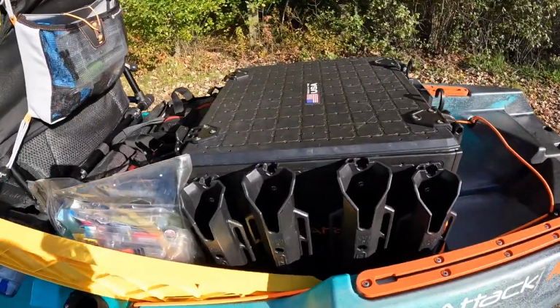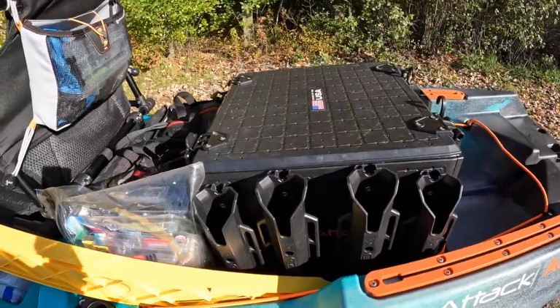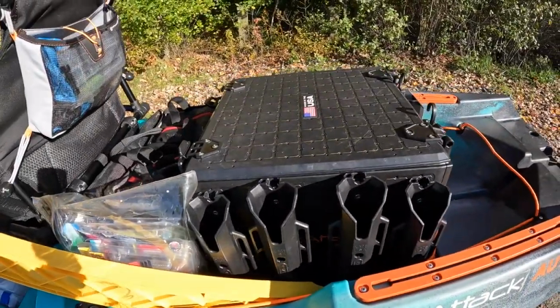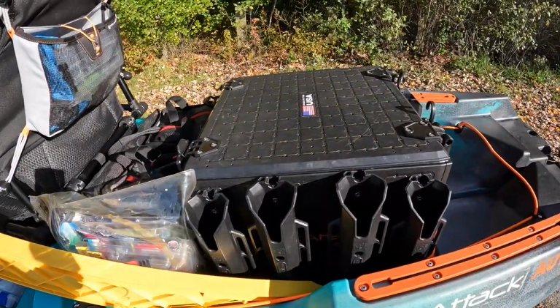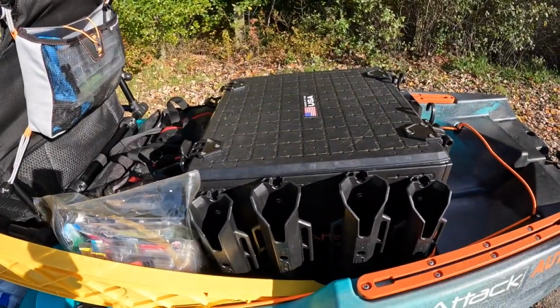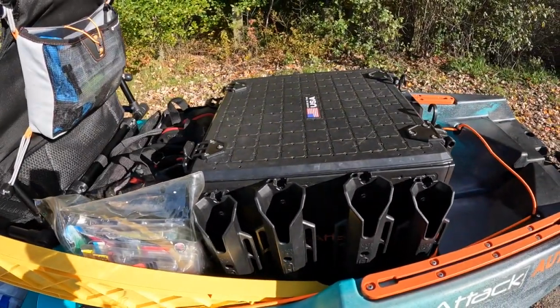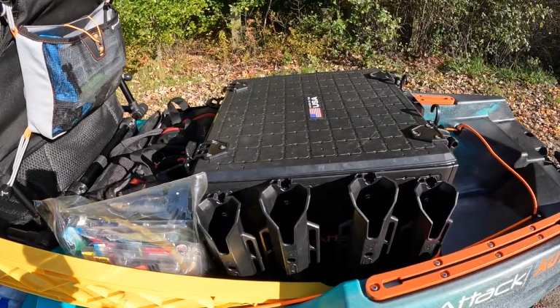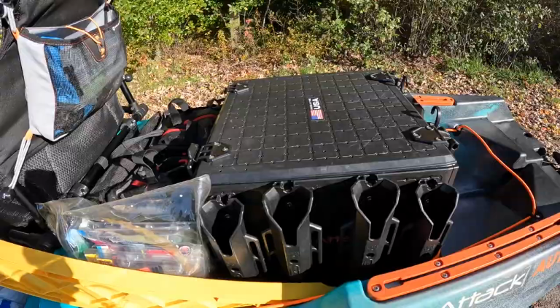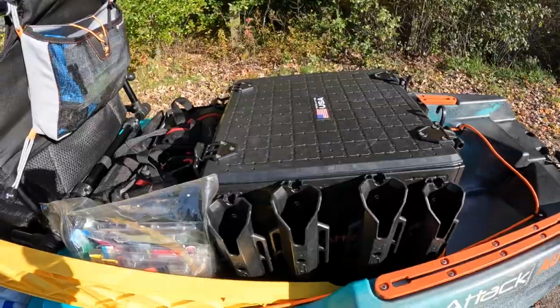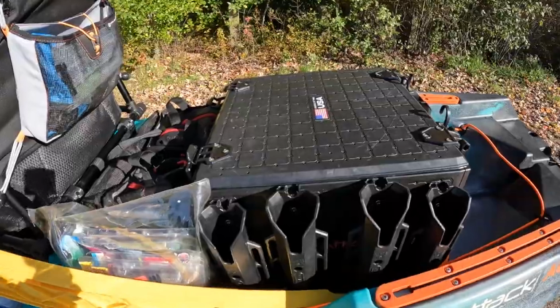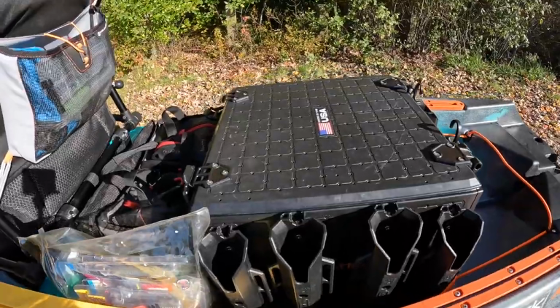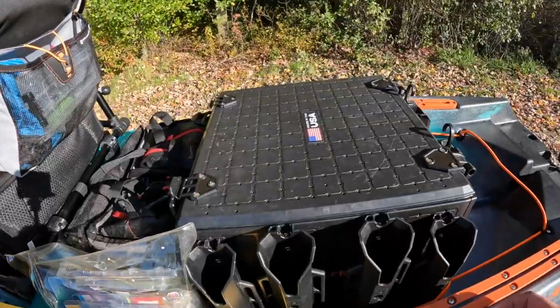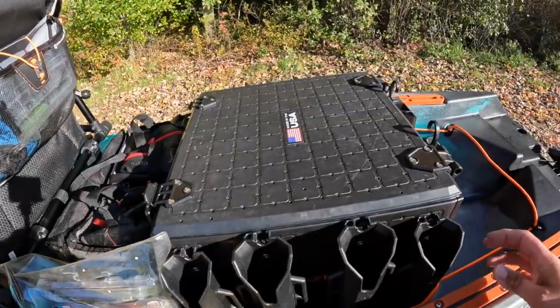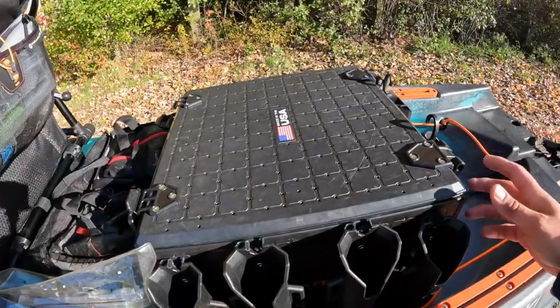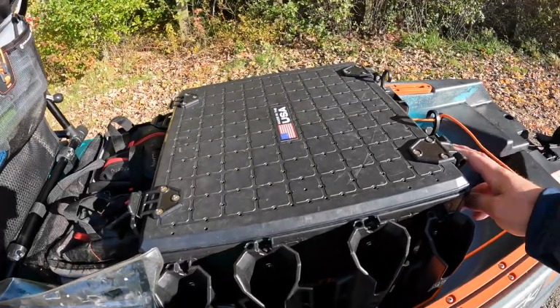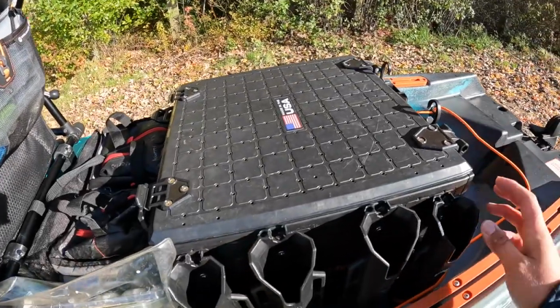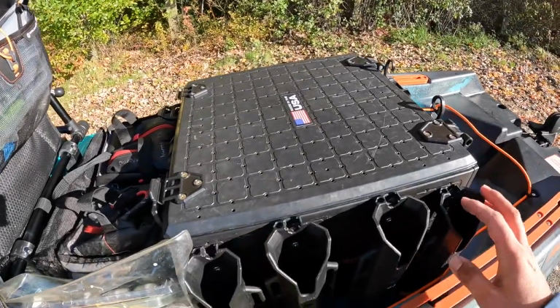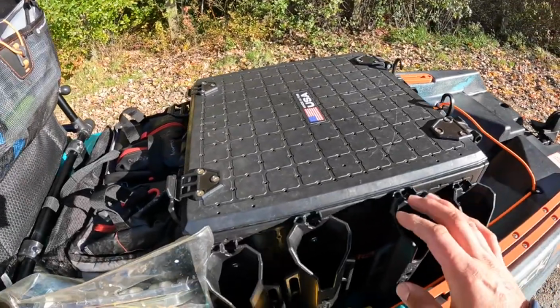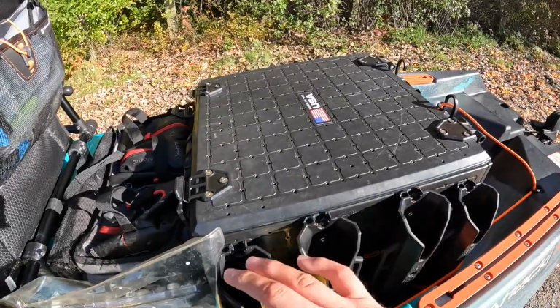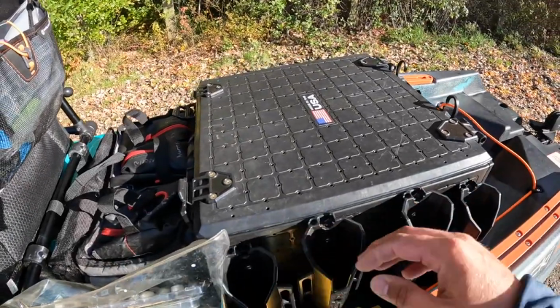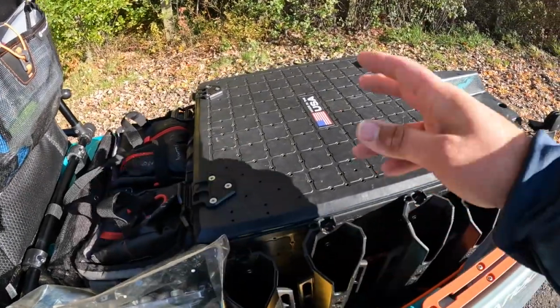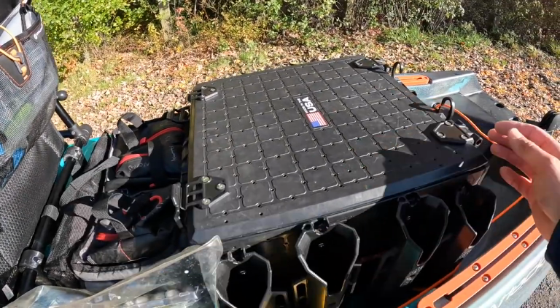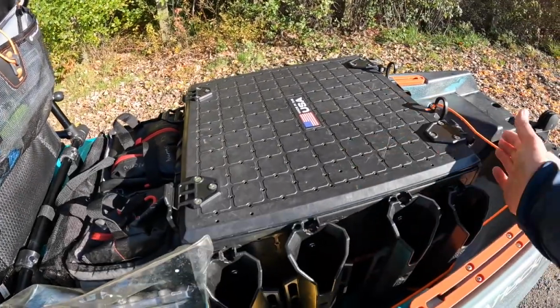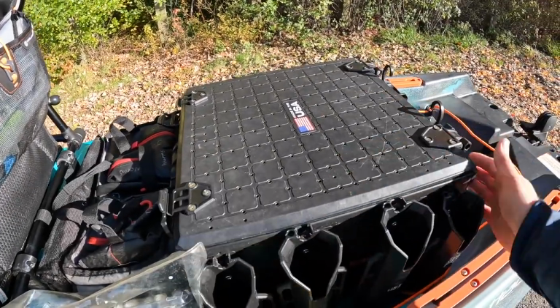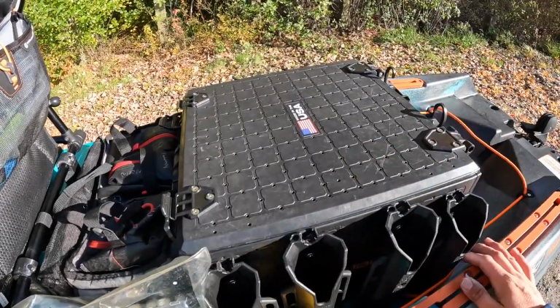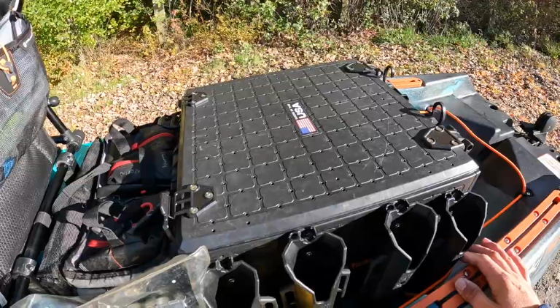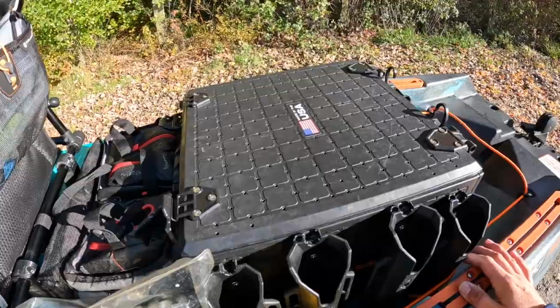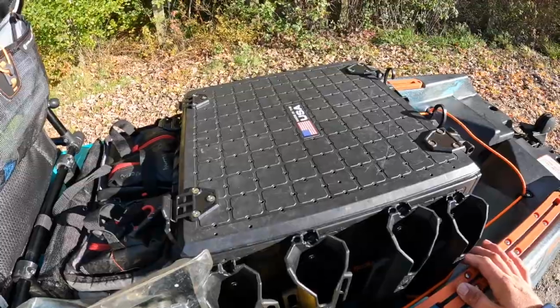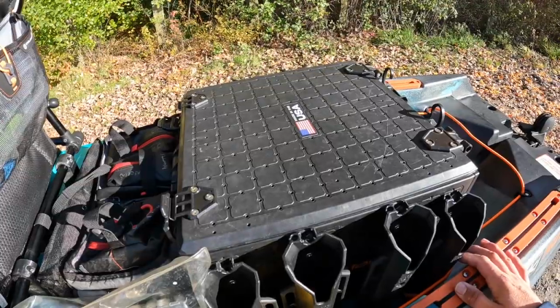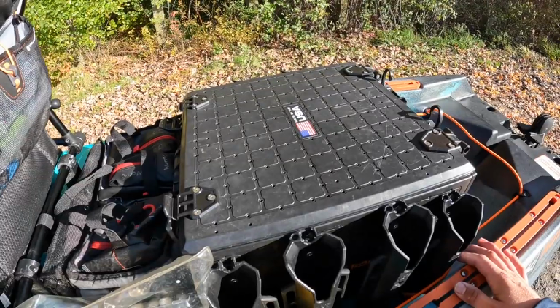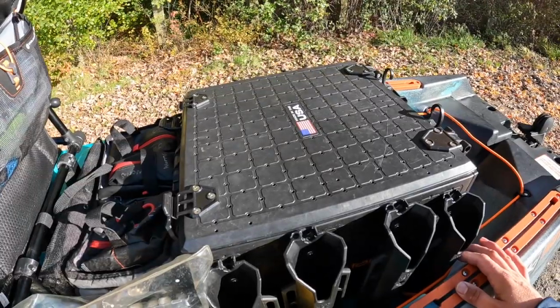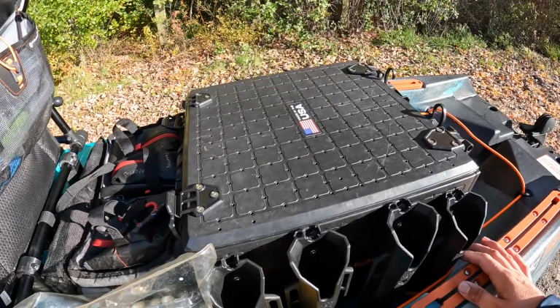So for the back, I have the new black pack. I've got ten rod holders on it — four on each side, two on the back — so I can carry ten rods pretty comfortably.